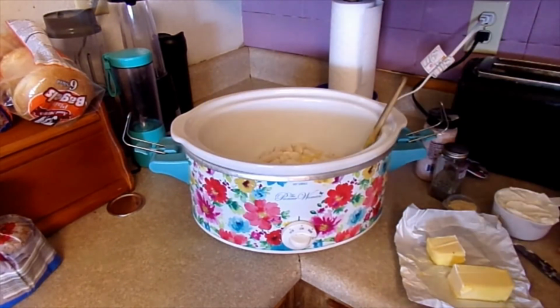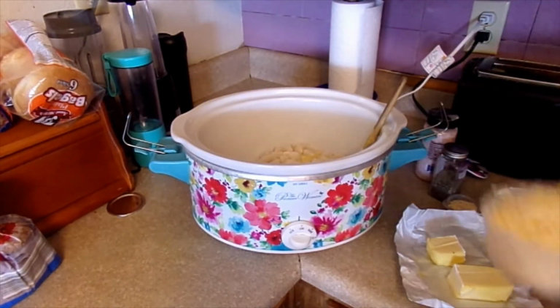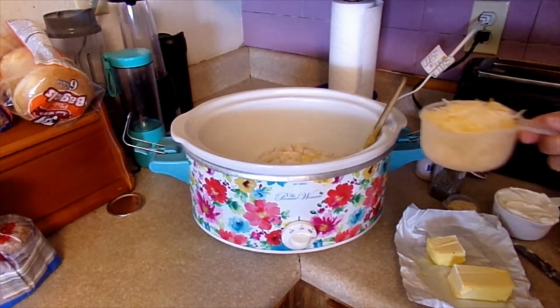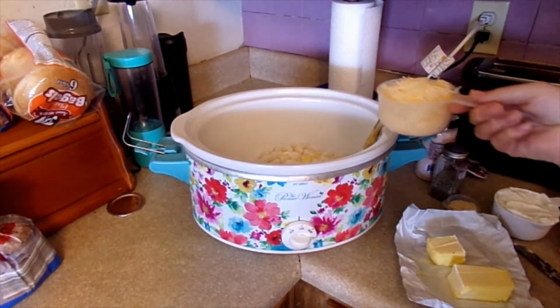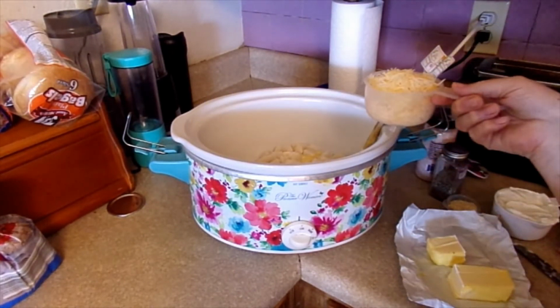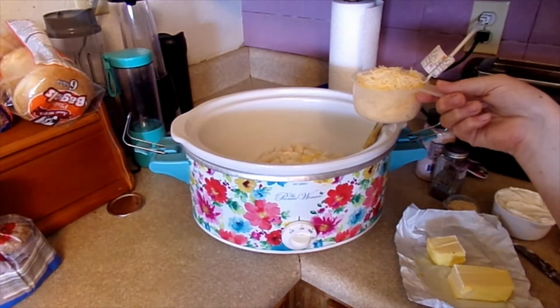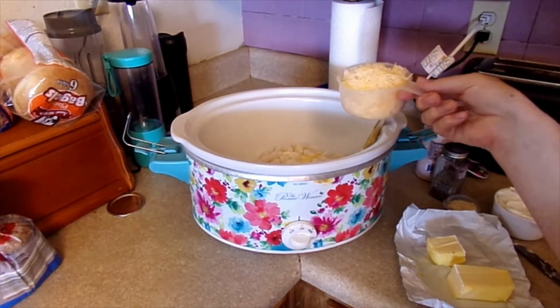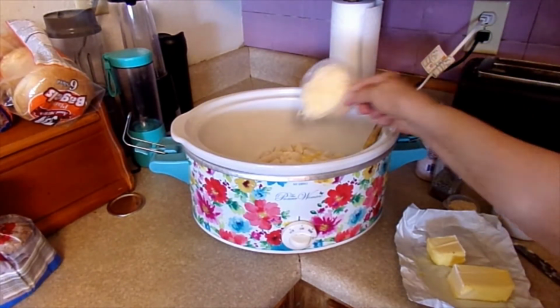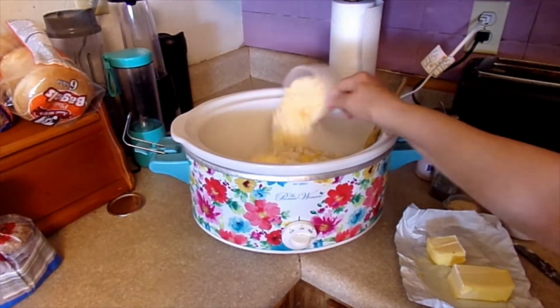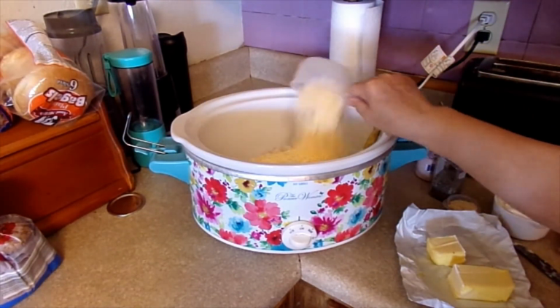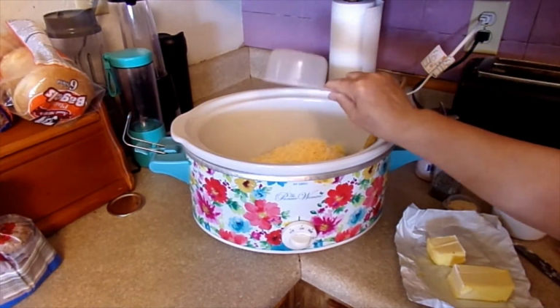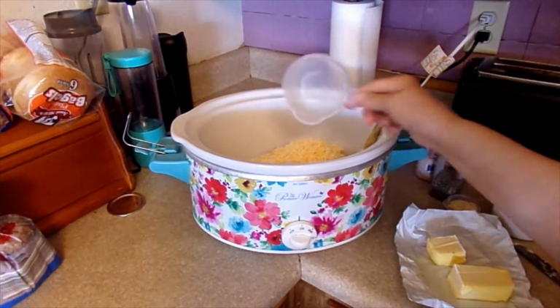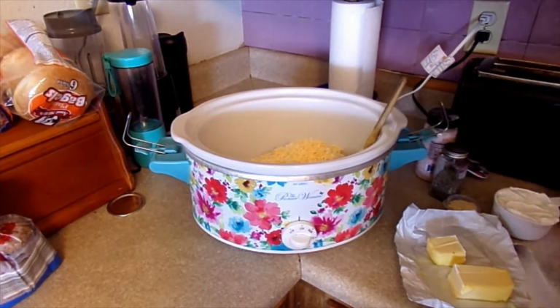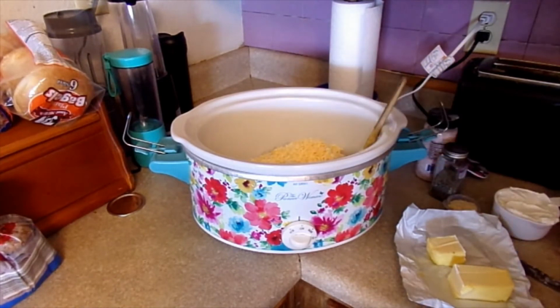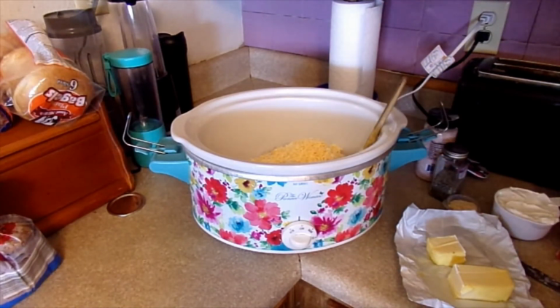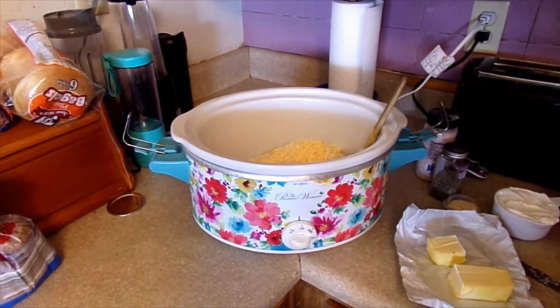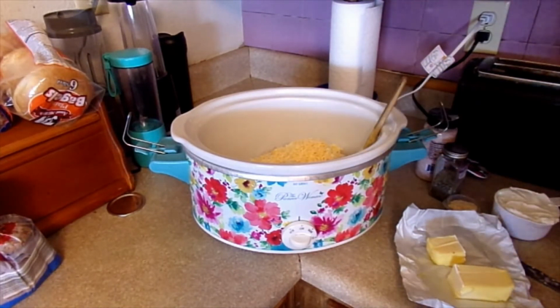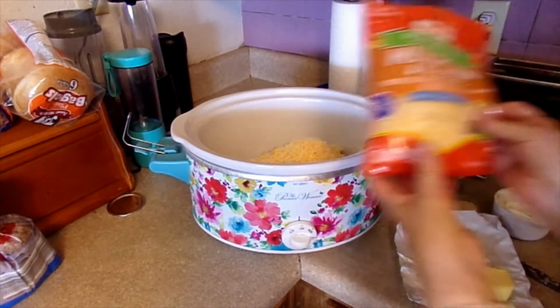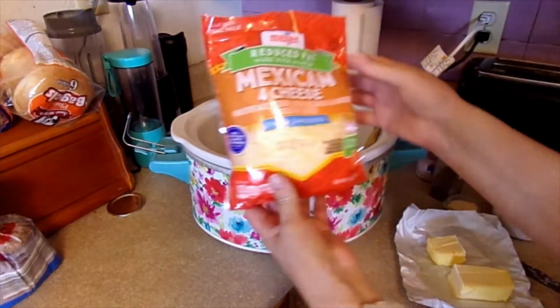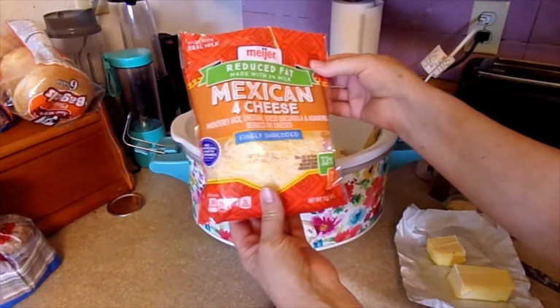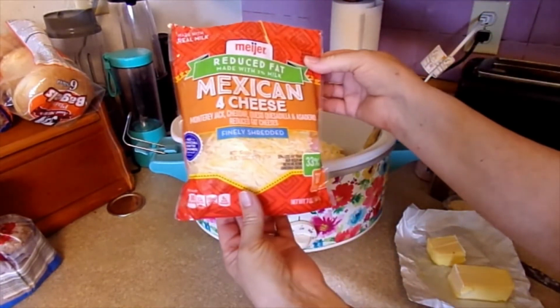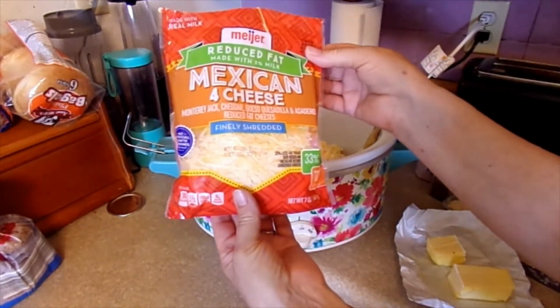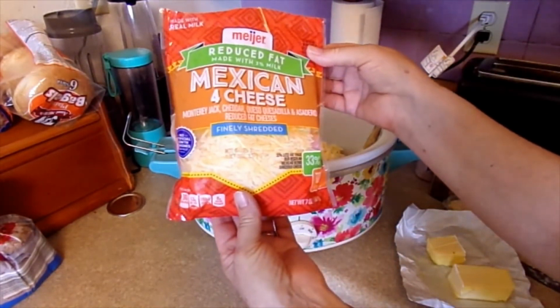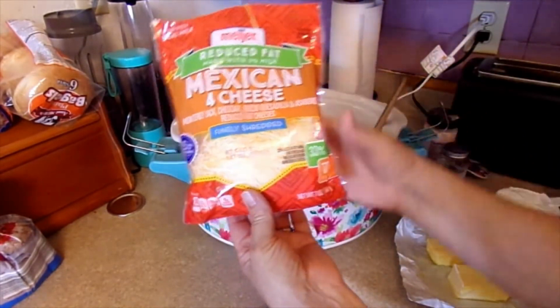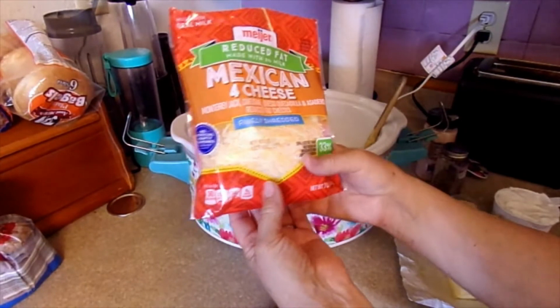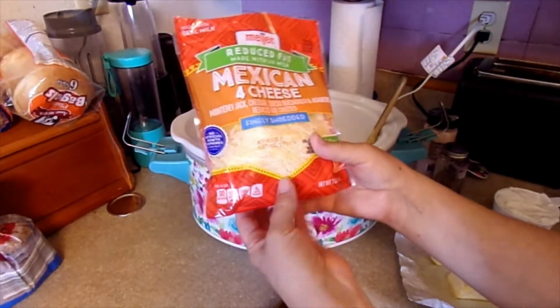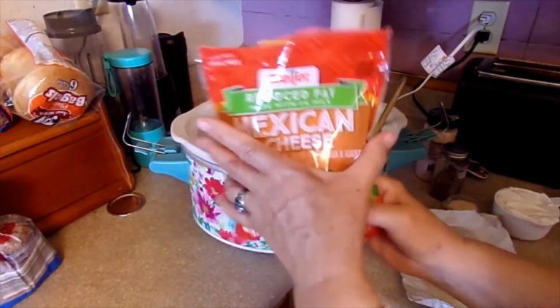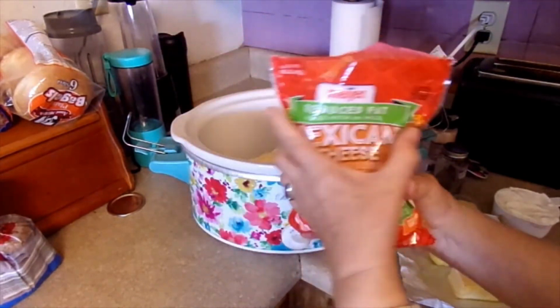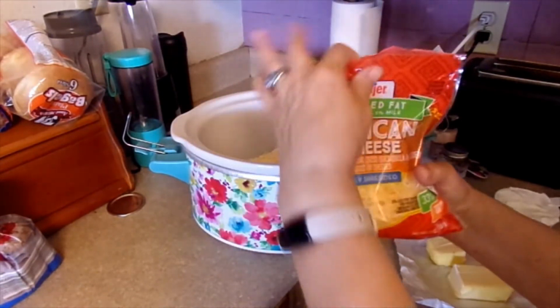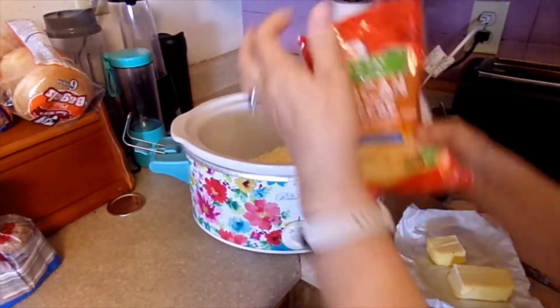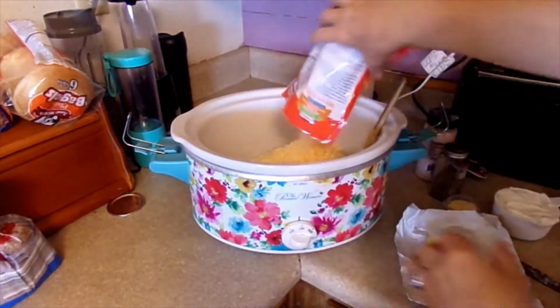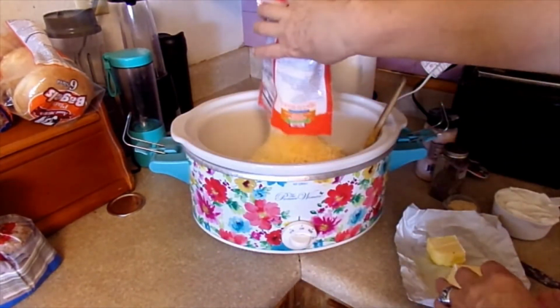We need two cups of shredded cheese. That's one, and then the other one is coming from this Mexican four cheese reduced fat. We use all of that.